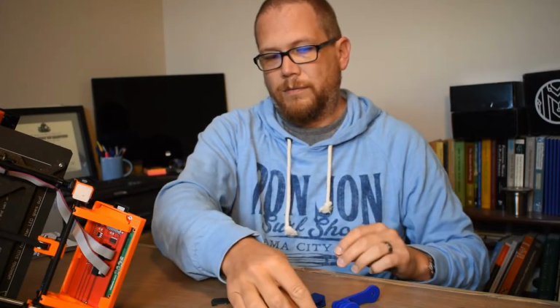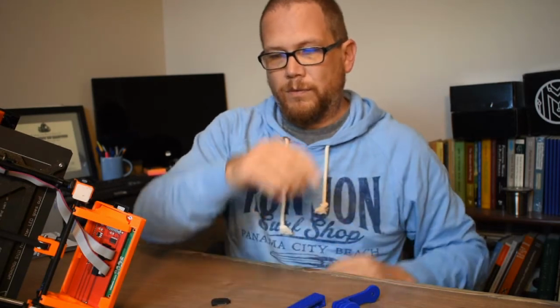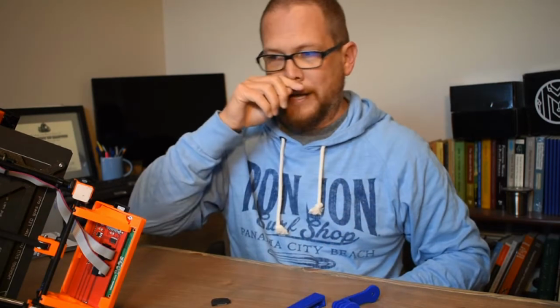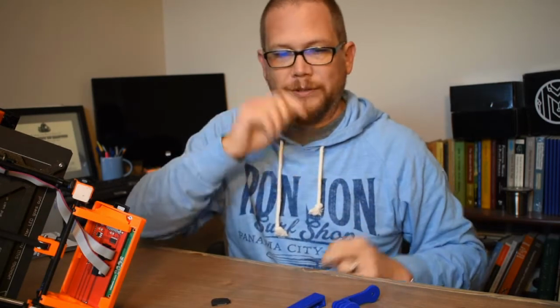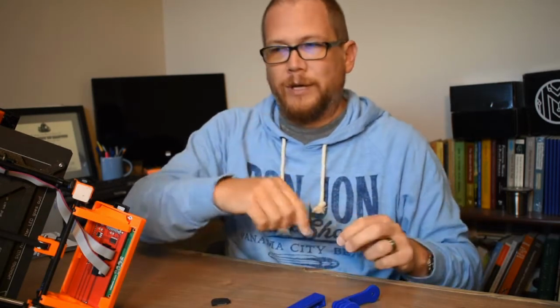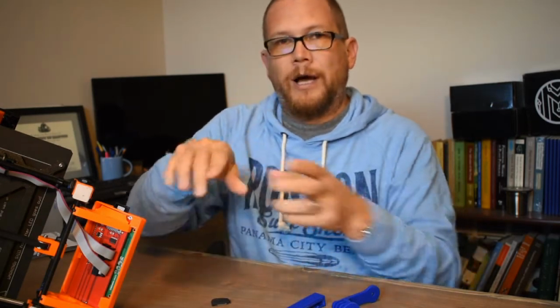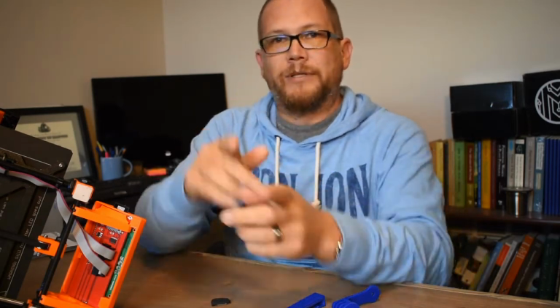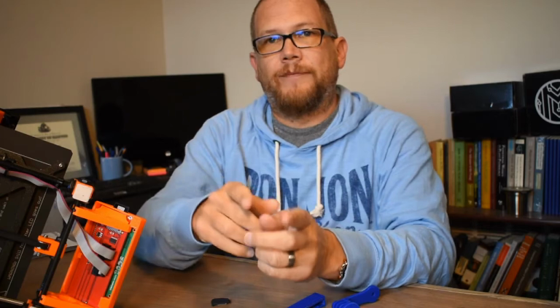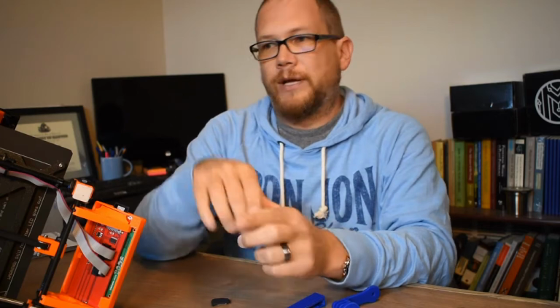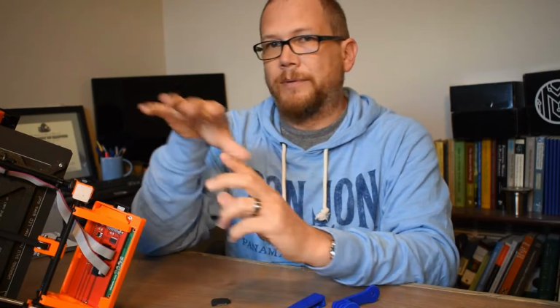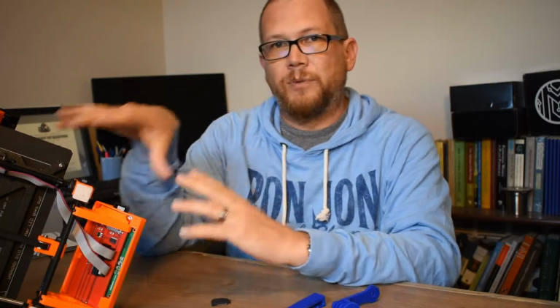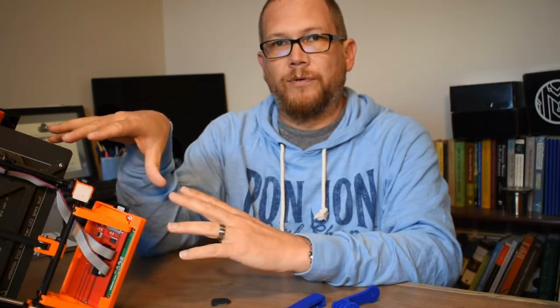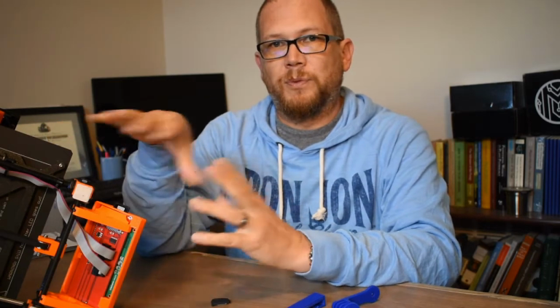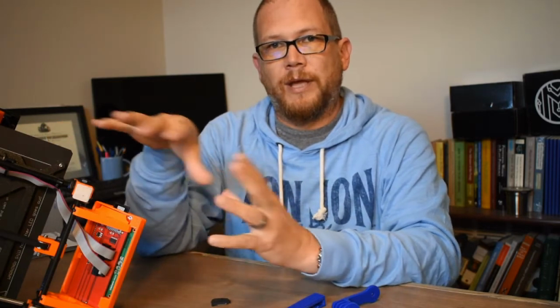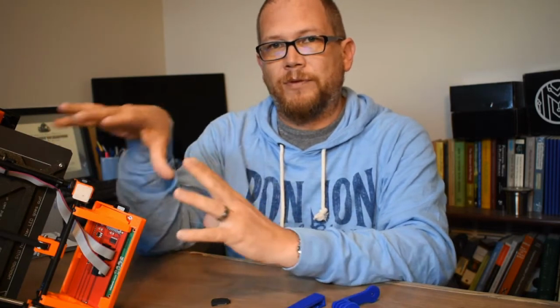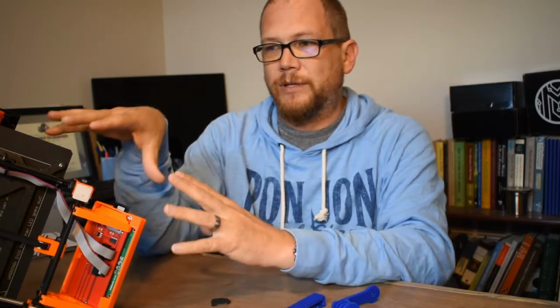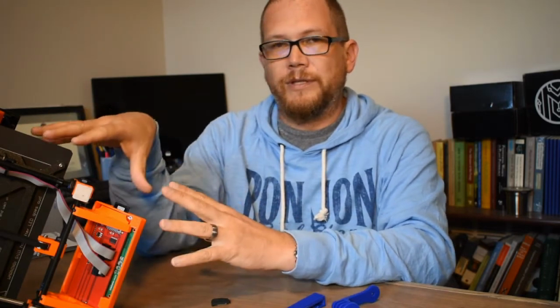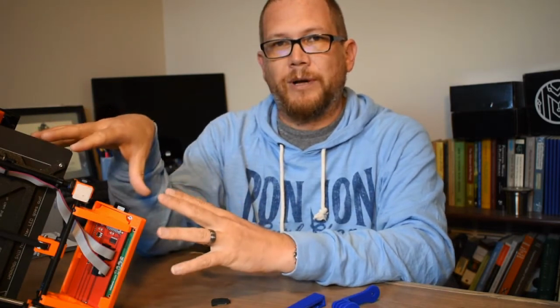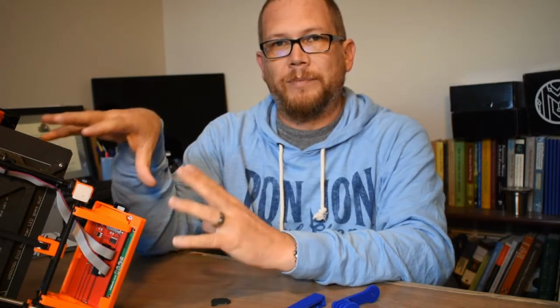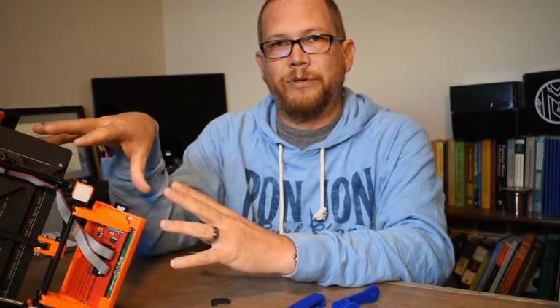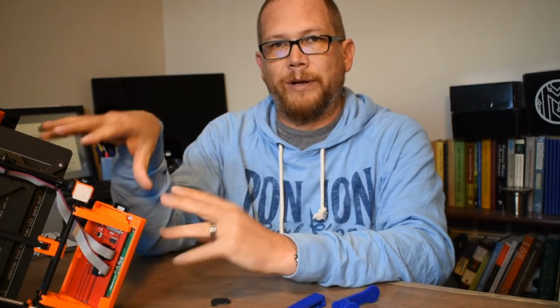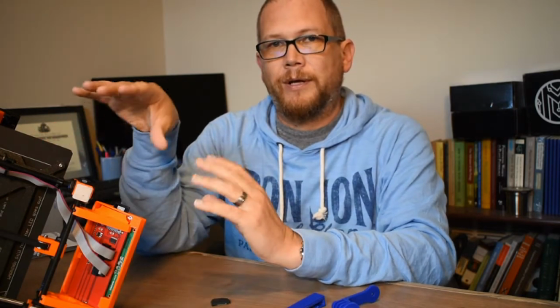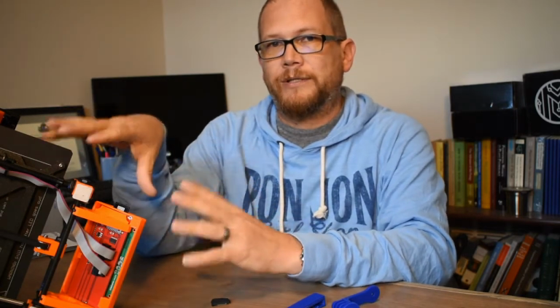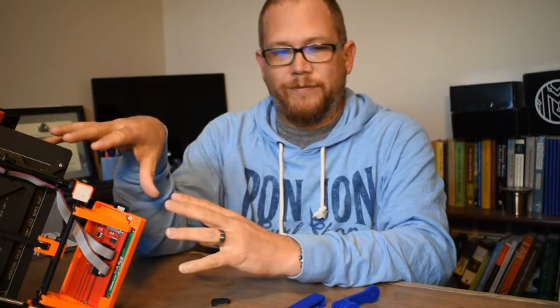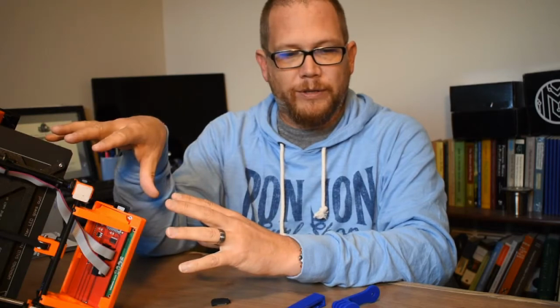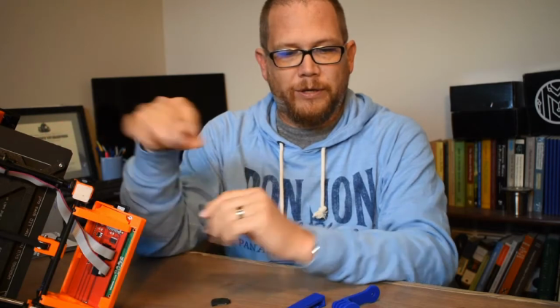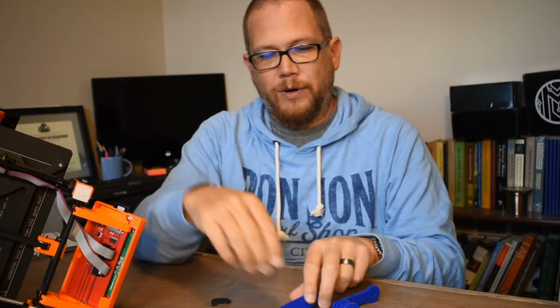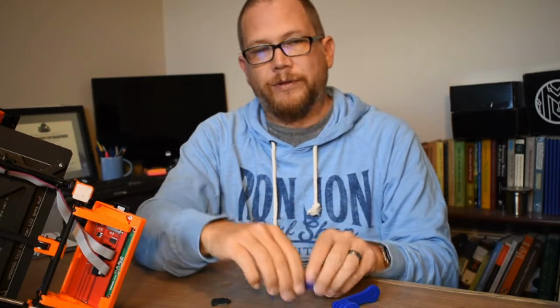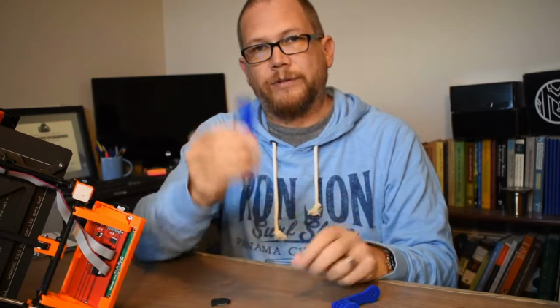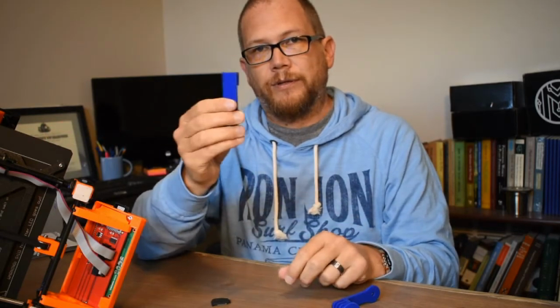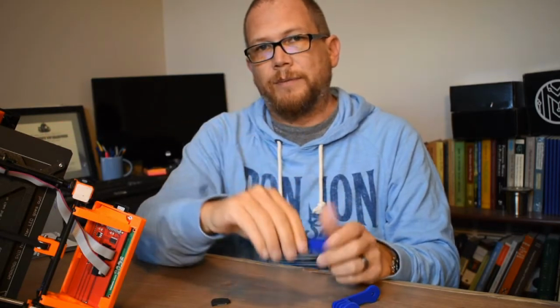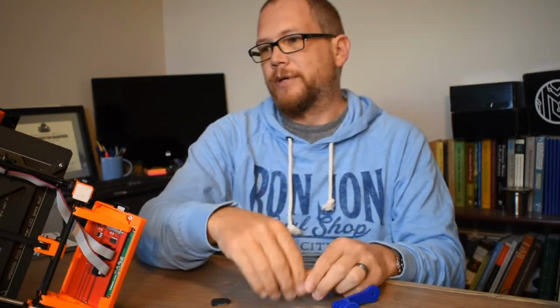I'm going to stop for a second and switch the camera view so you can see this better. I'm going to zoom in, set the focus, and show how this clip goes on.